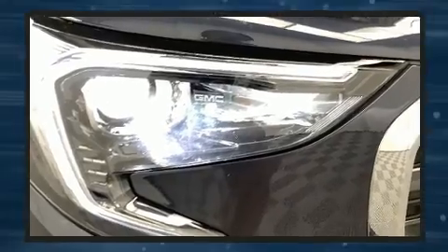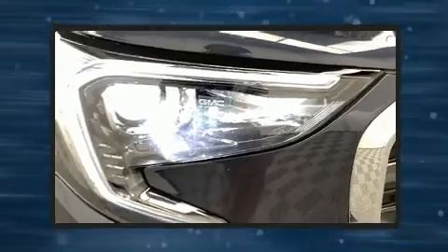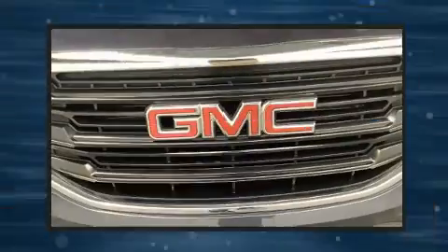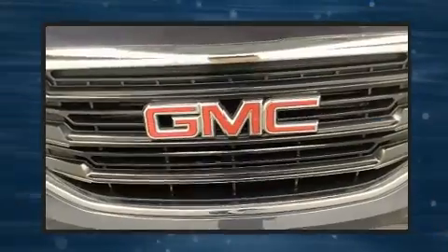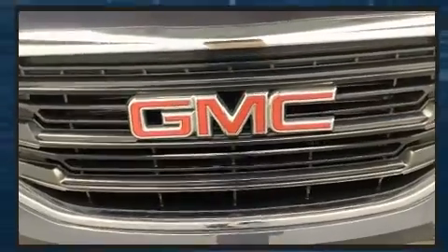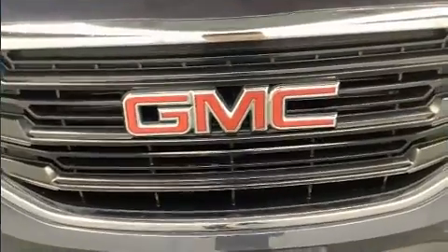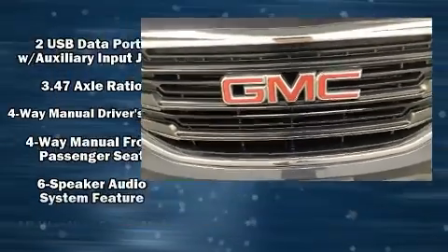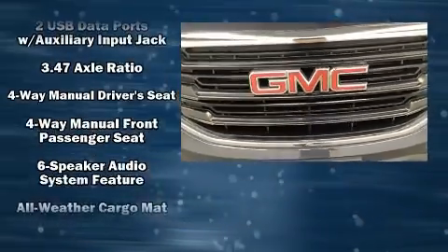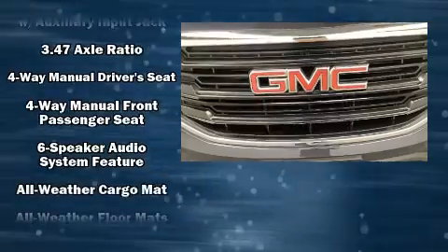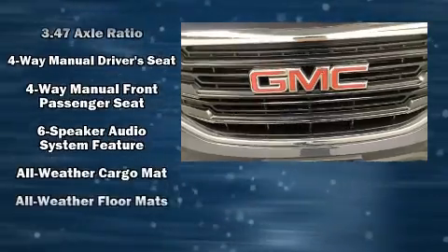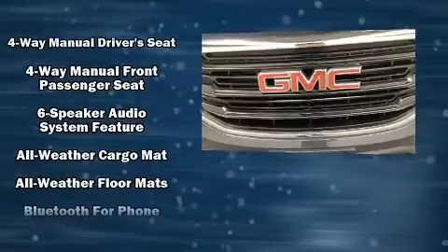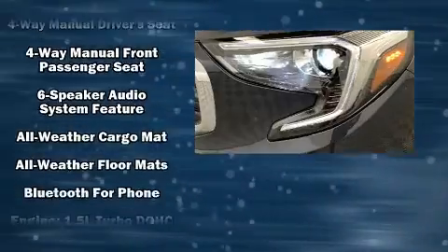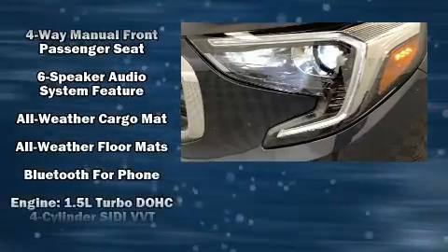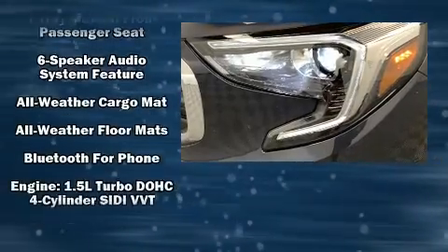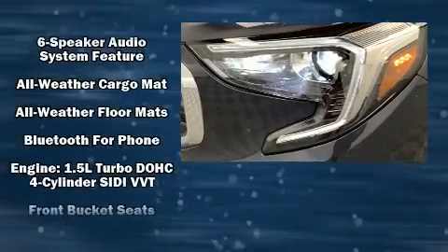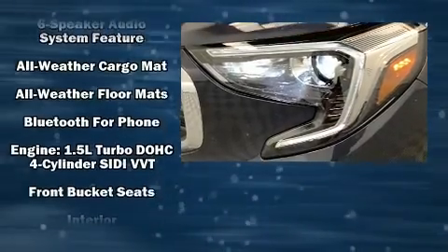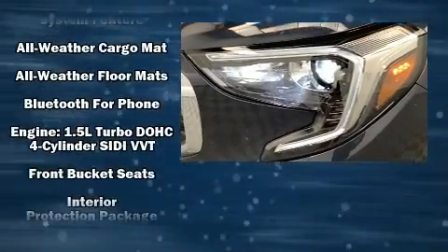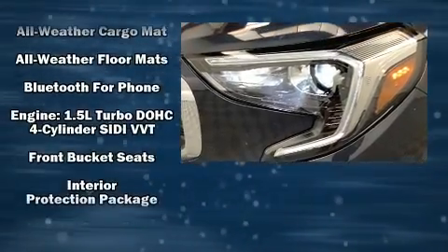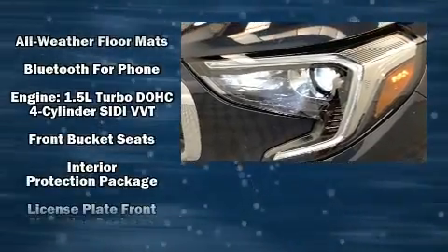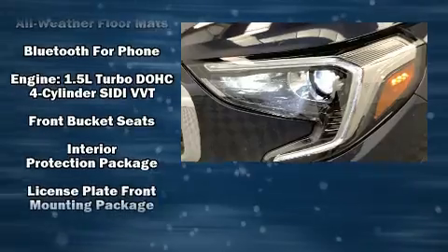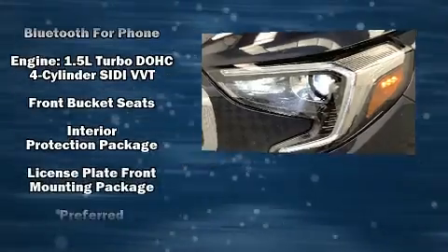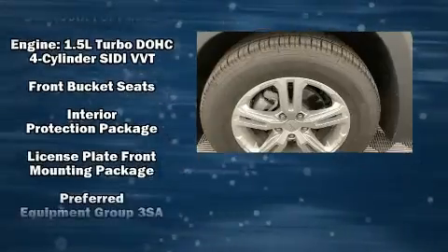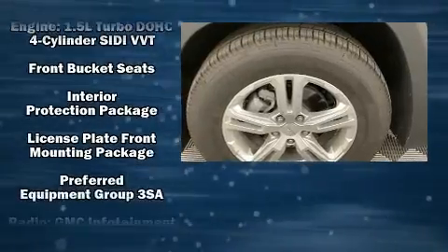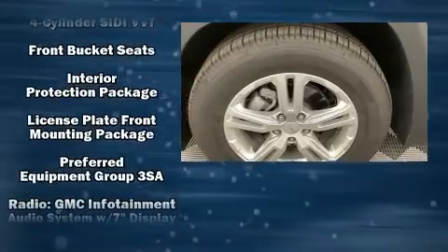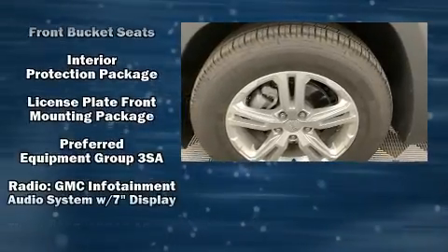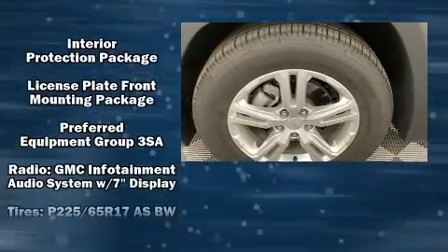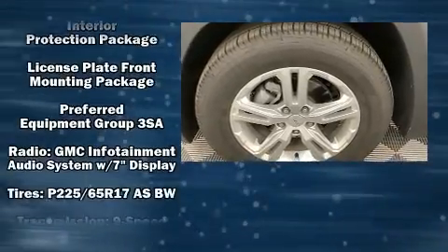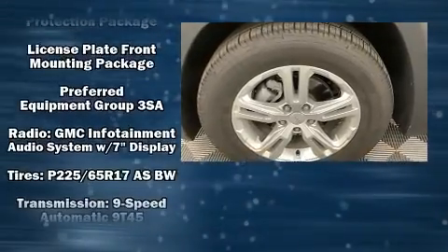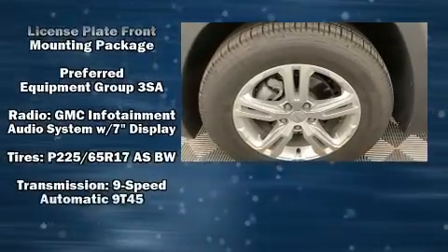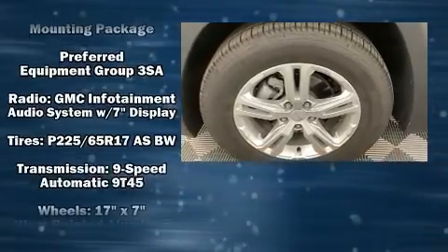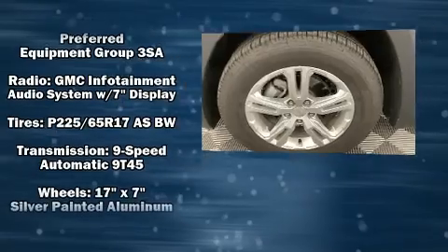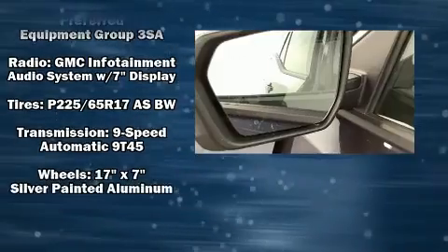With high-intensity discharge headlights illuminating your path, you'll always appreciate maximum visibility. Side-curtain airbags deploy in extreme circumstances, shielding you and your passengers from collision forces.